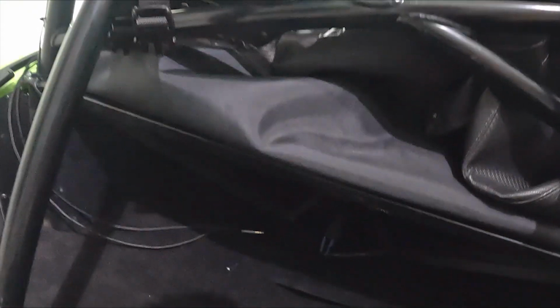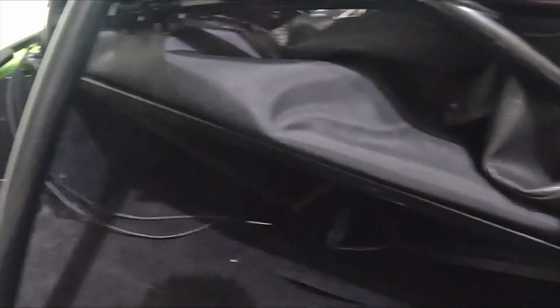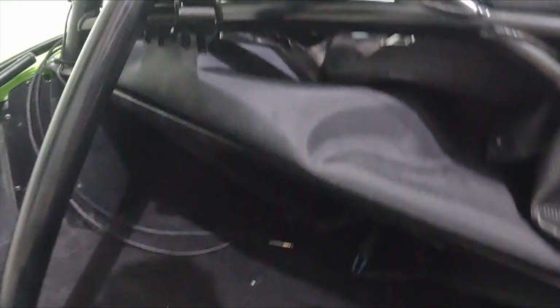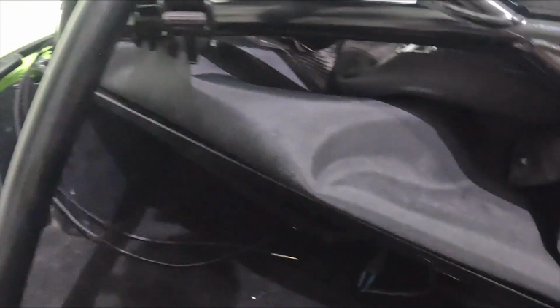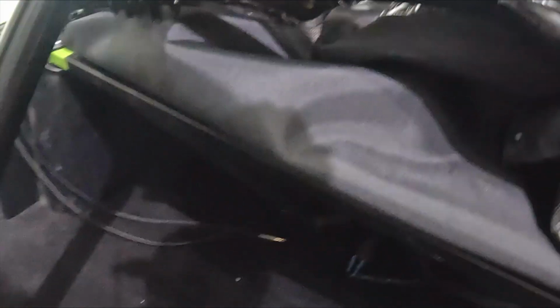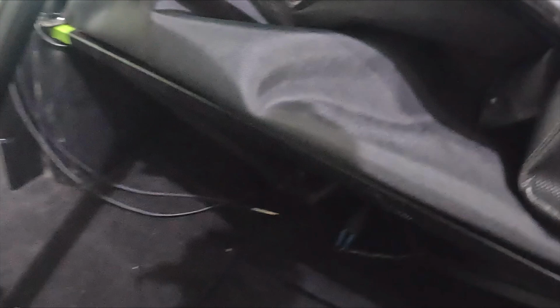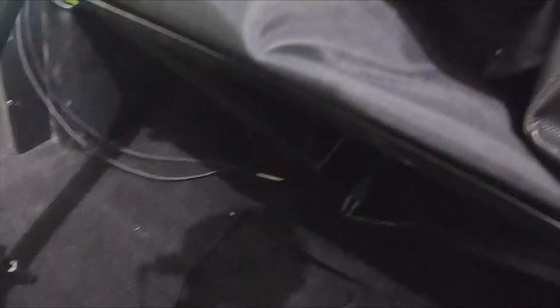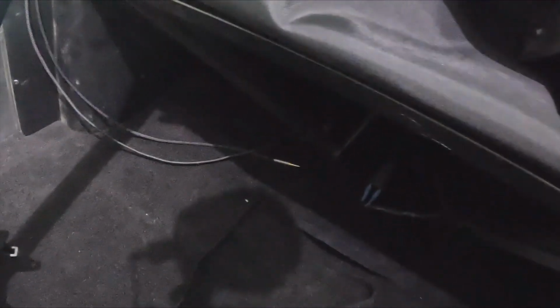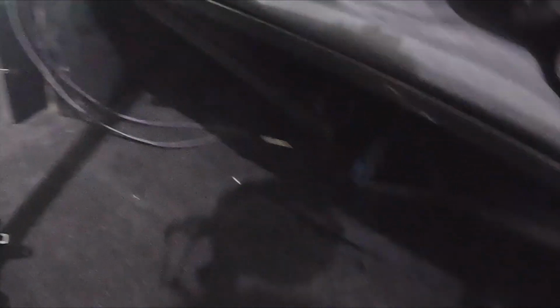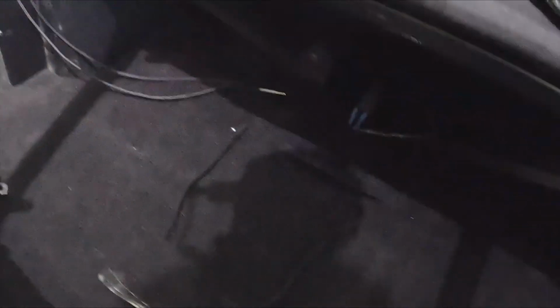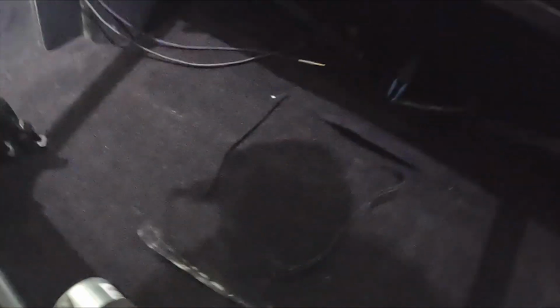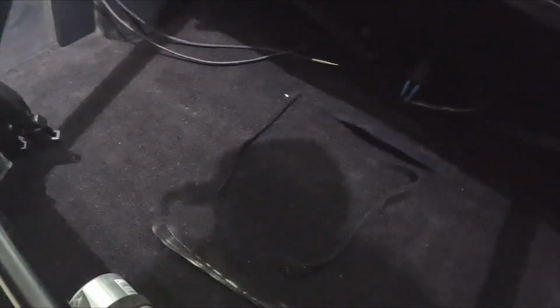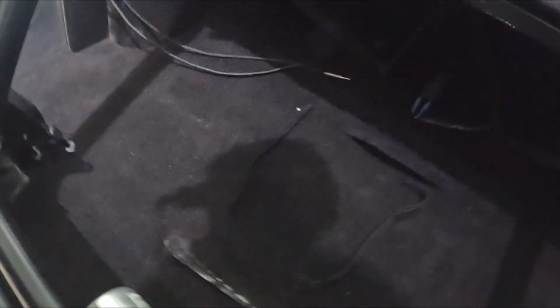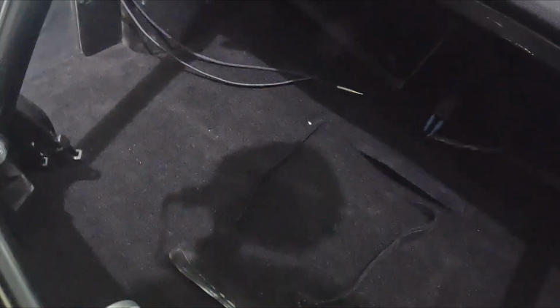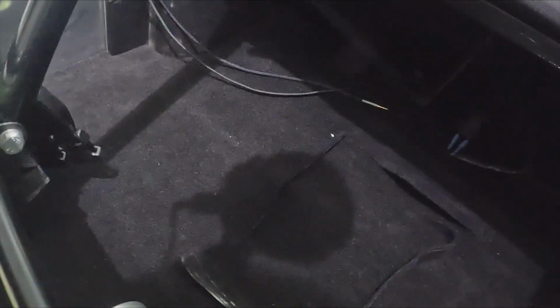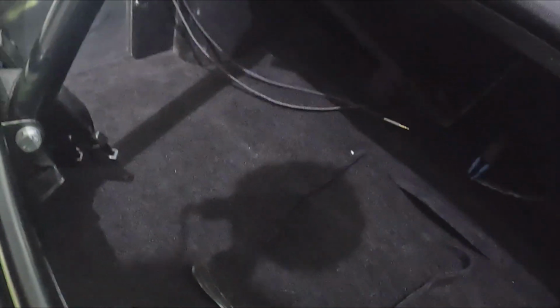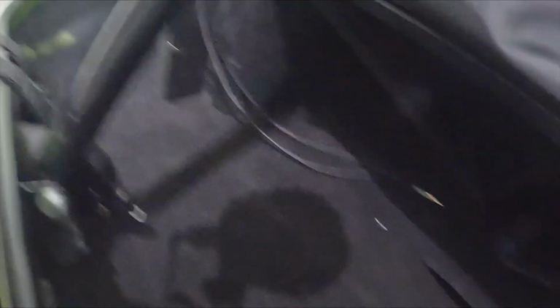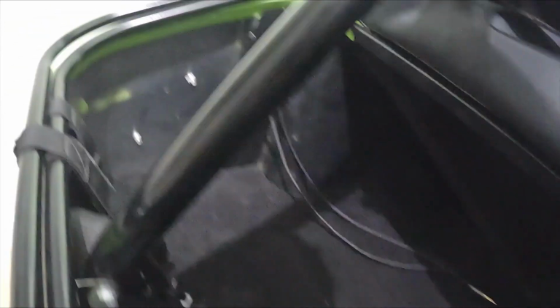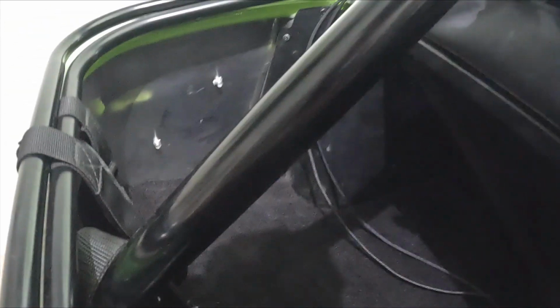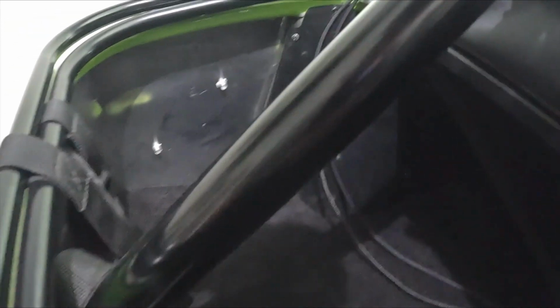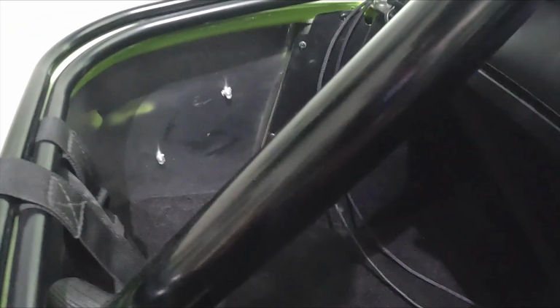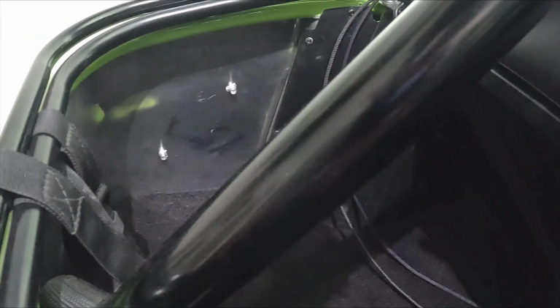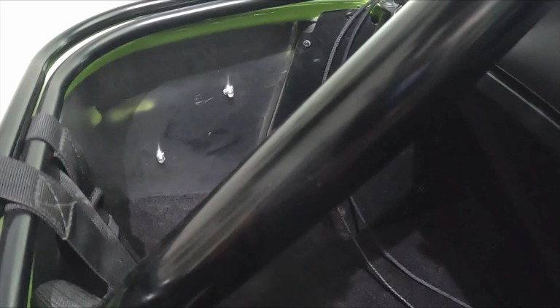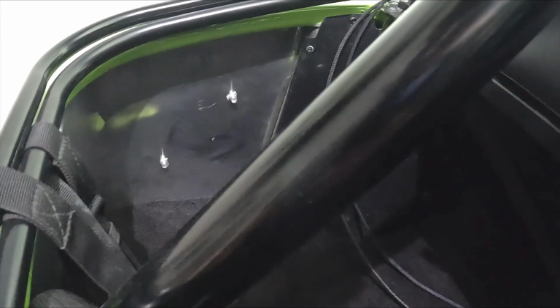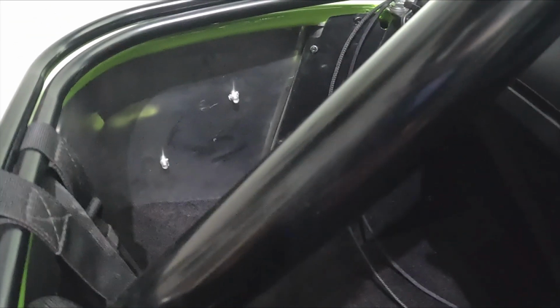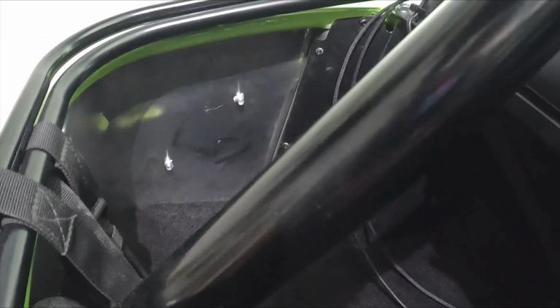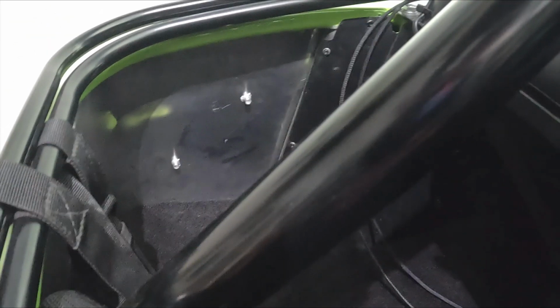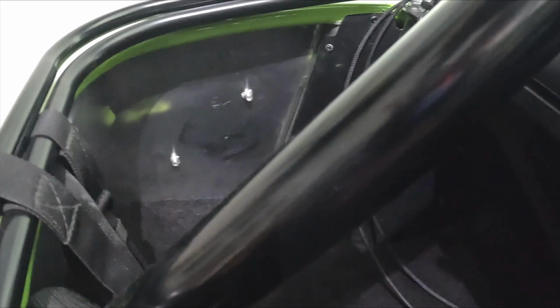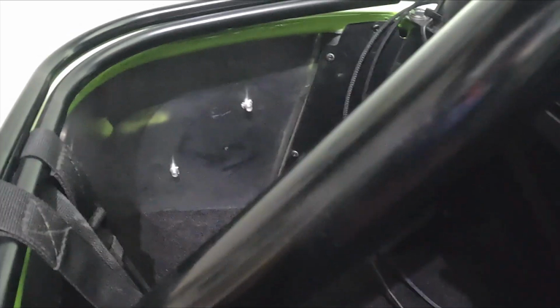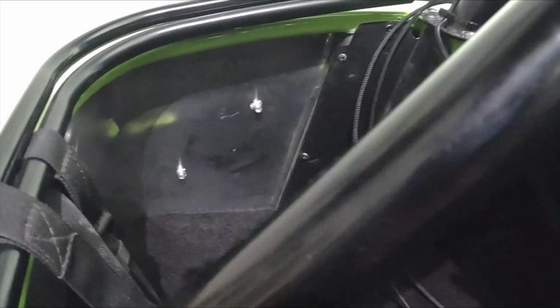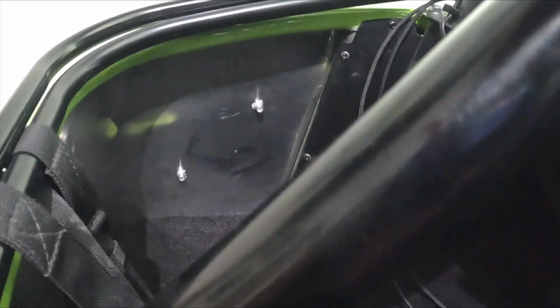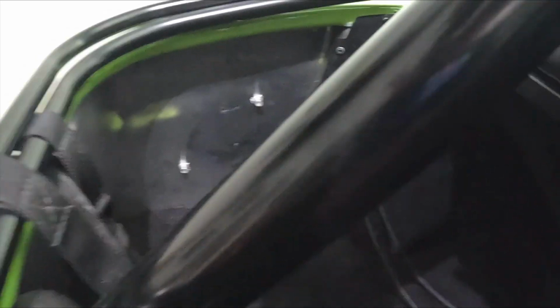At the moment this is what the boot looks like — I have actually put some carpet in, but apart from that it's just aluminium on the sides.